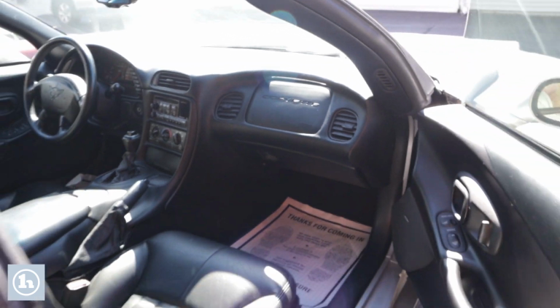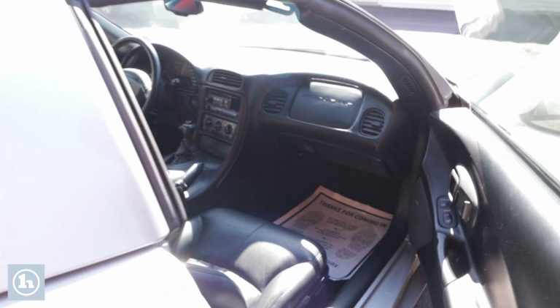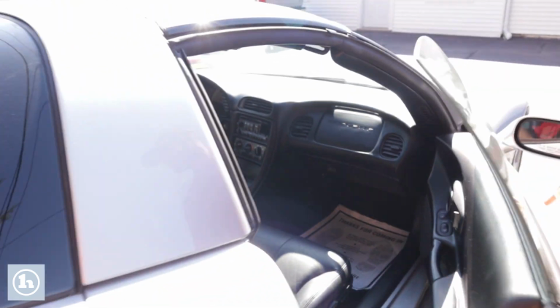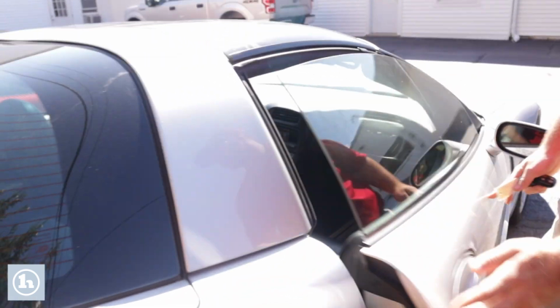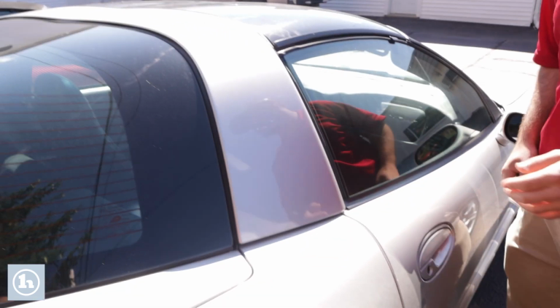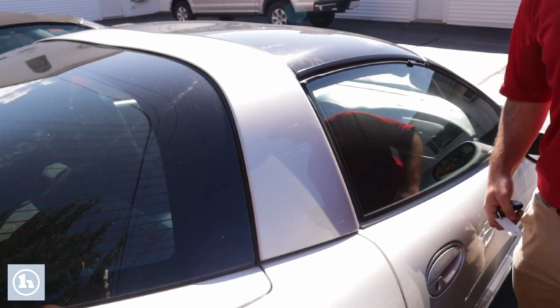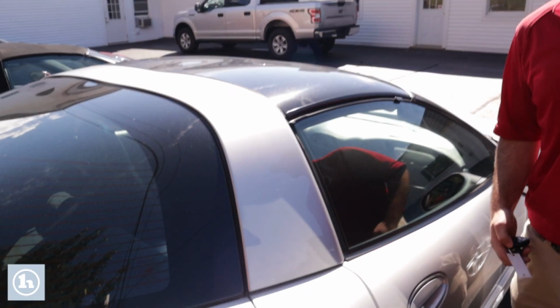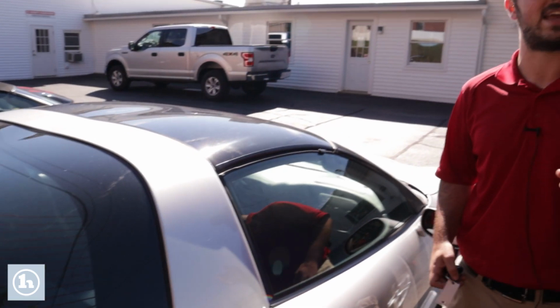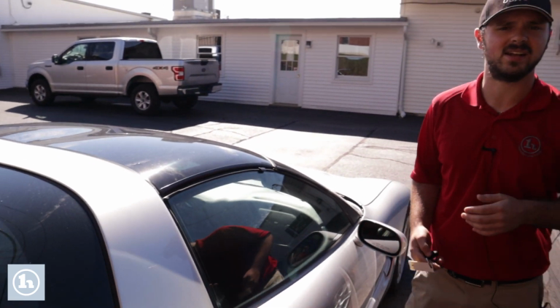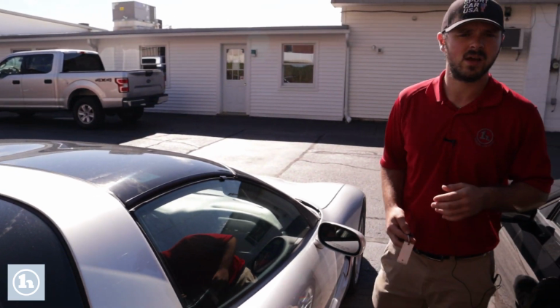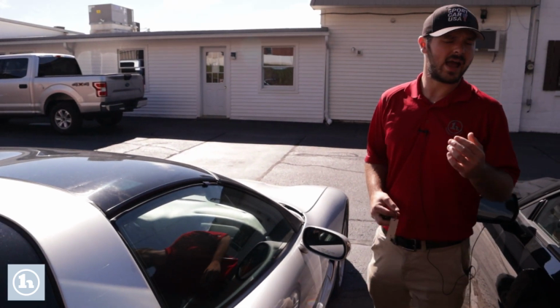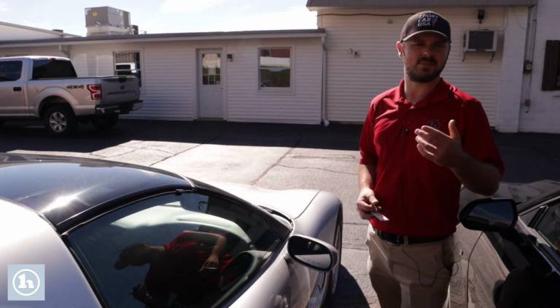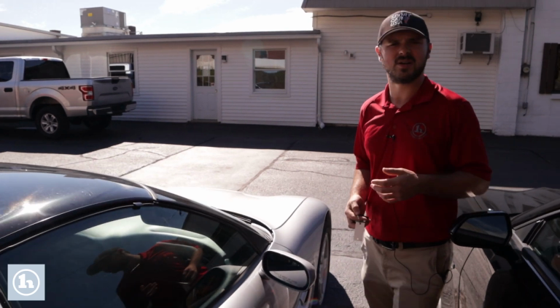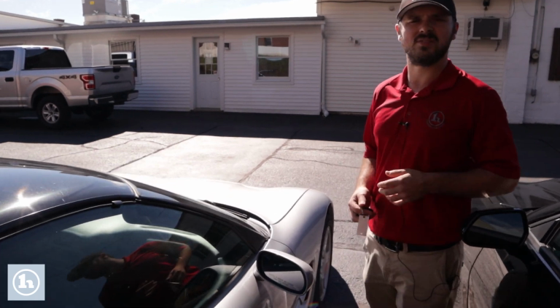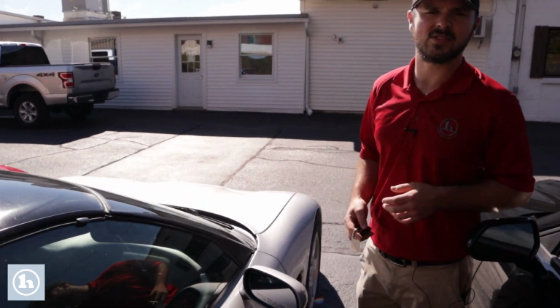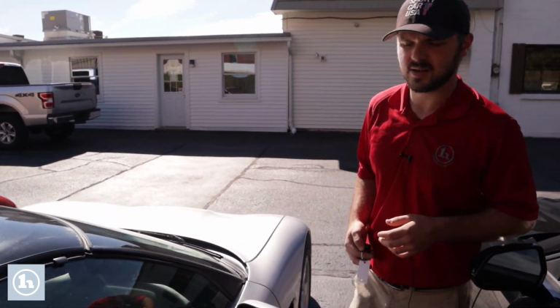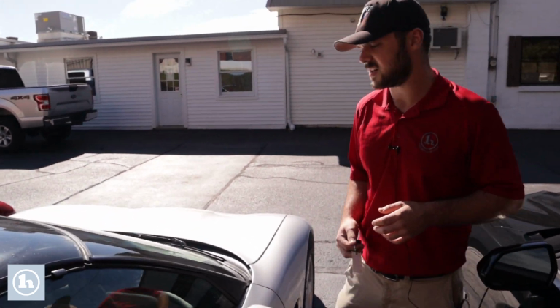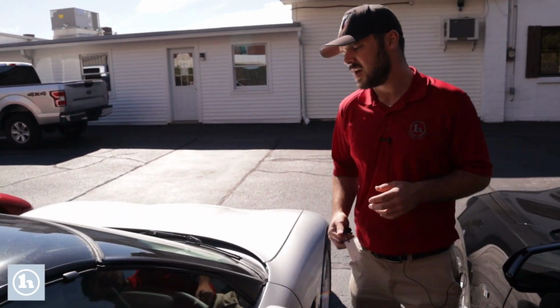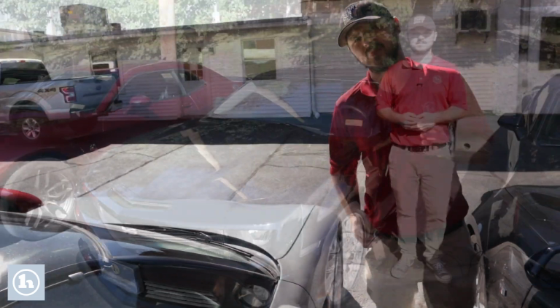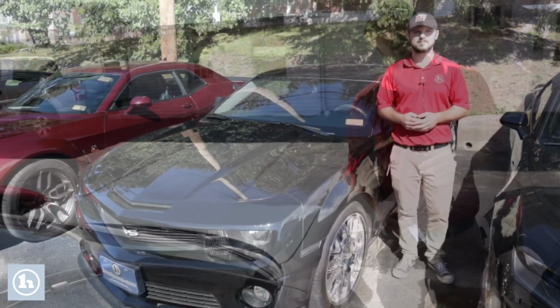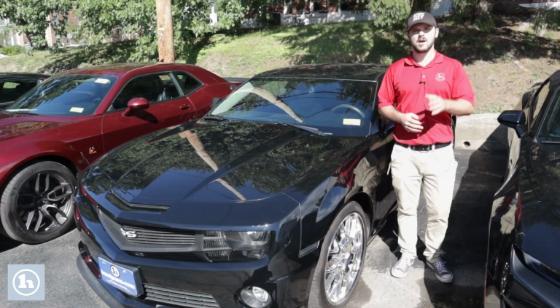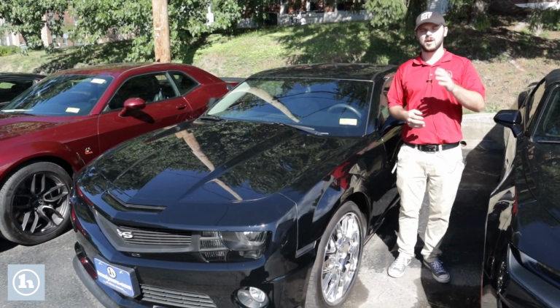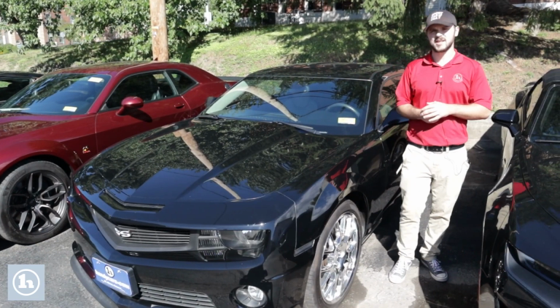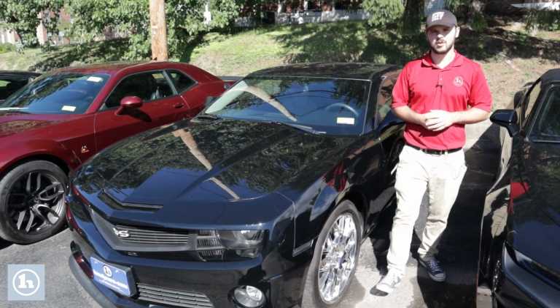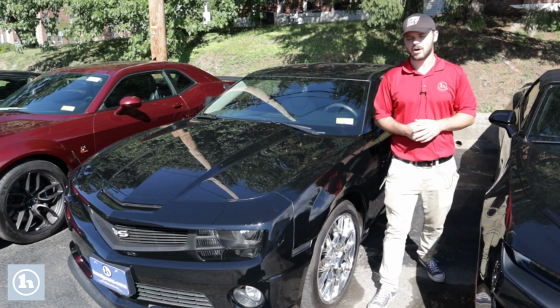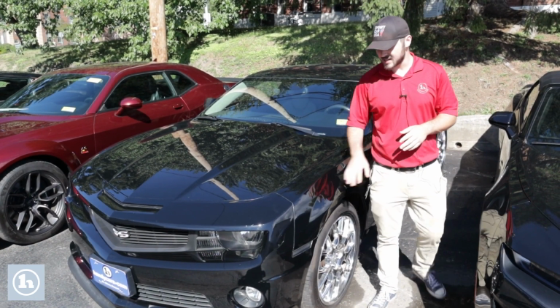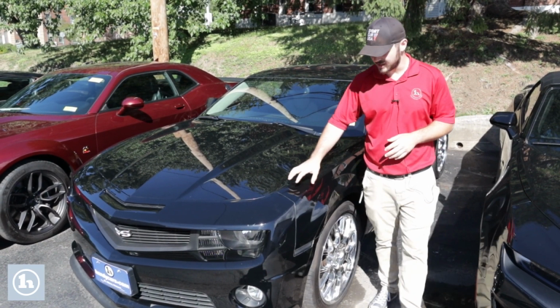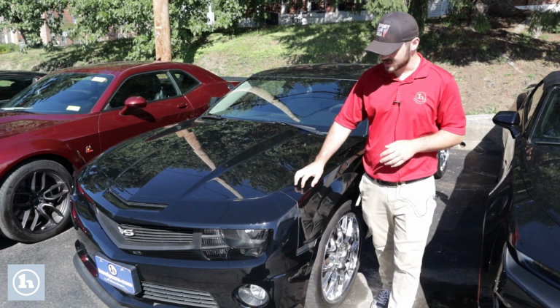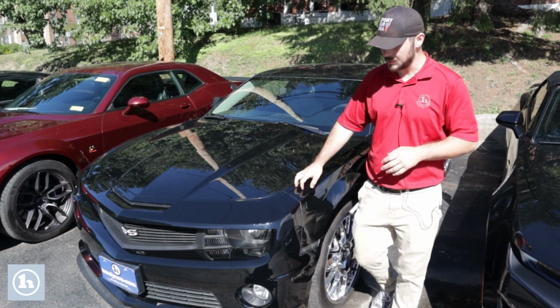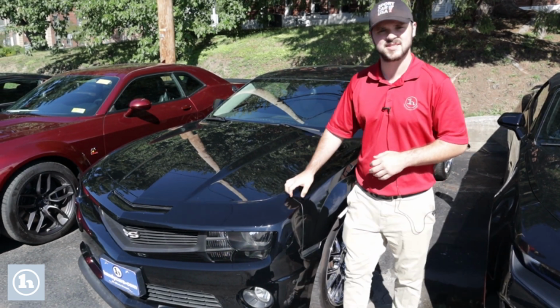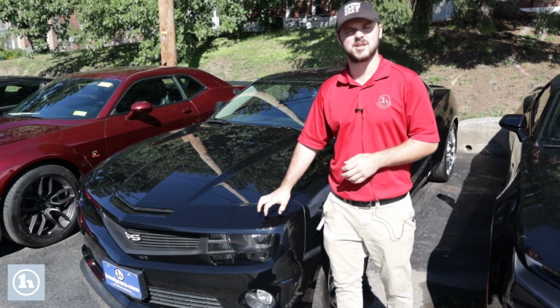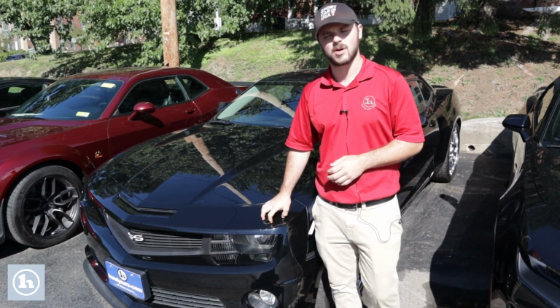This does have the 5.7 liter V8 in it, as I'd mentioned about 25,000 miles on it. And once again I know that you had also taken an interest in our 2010 Camaro.